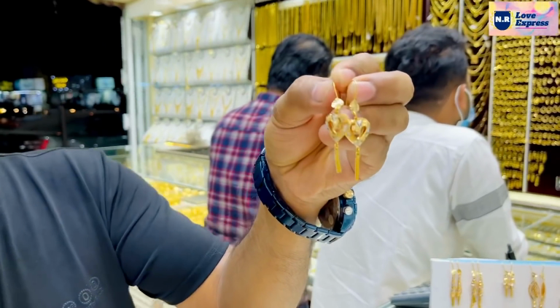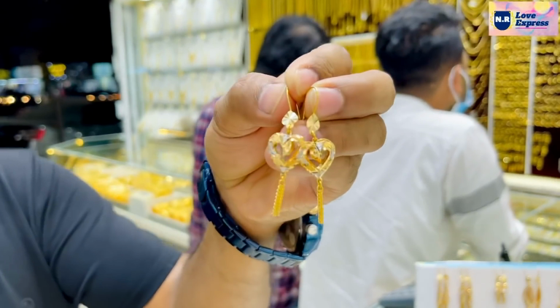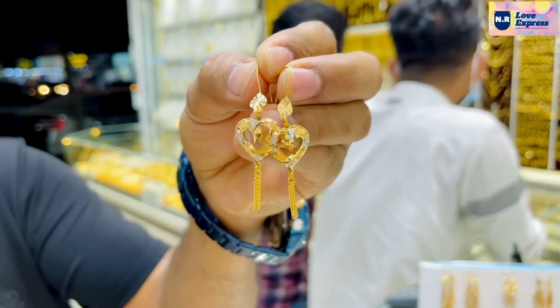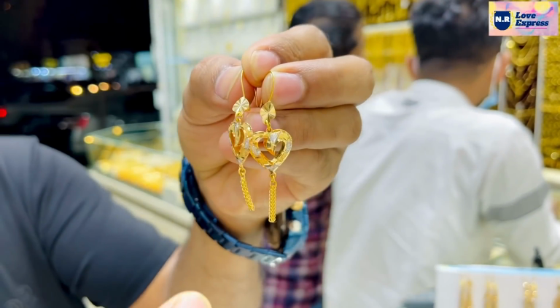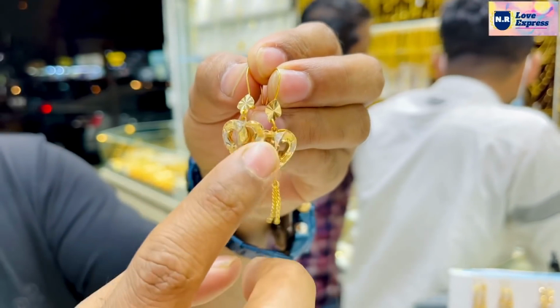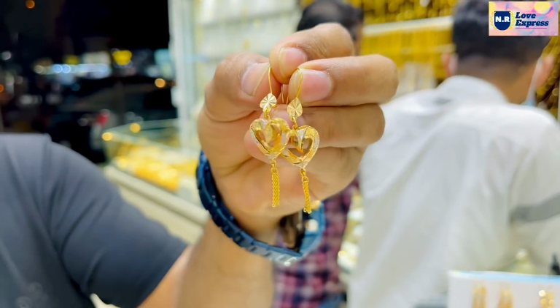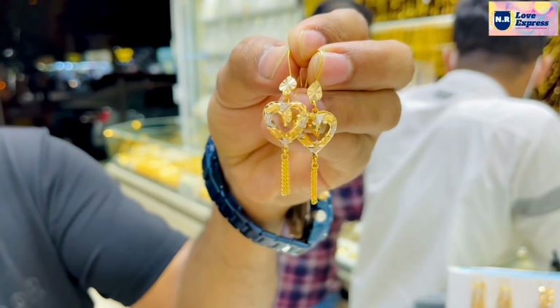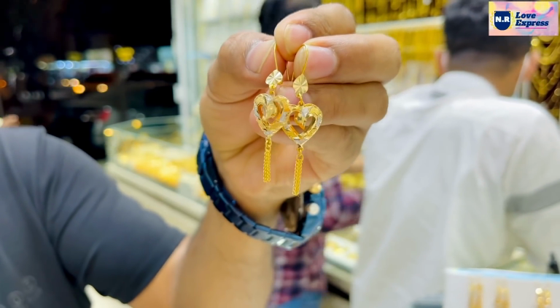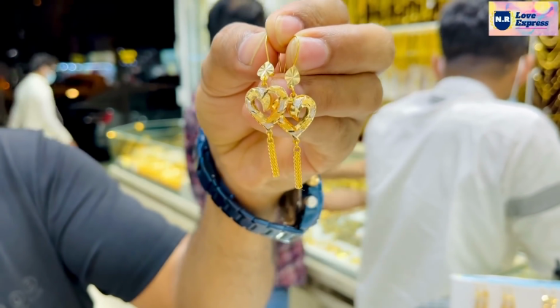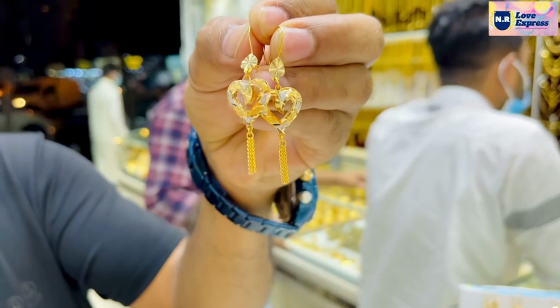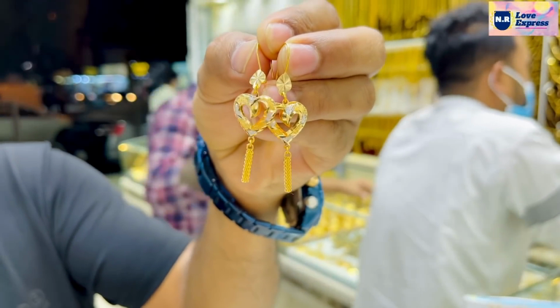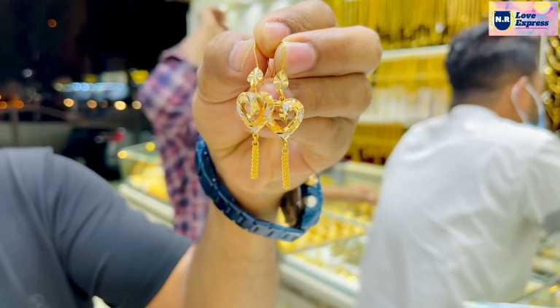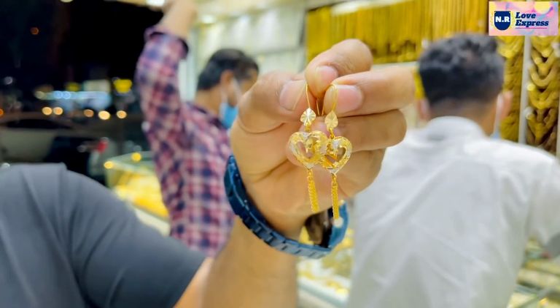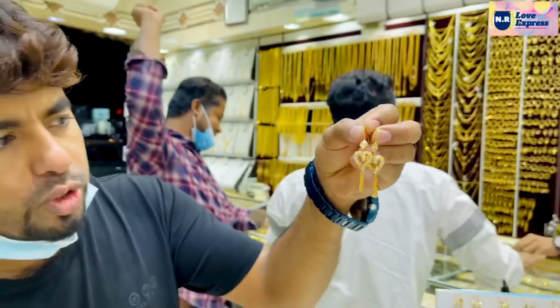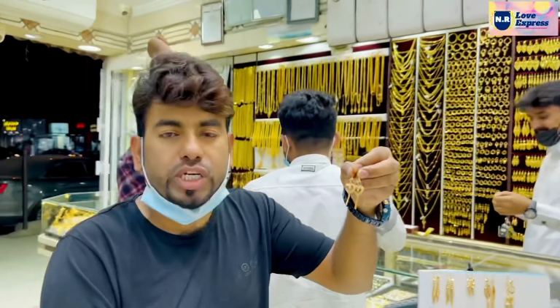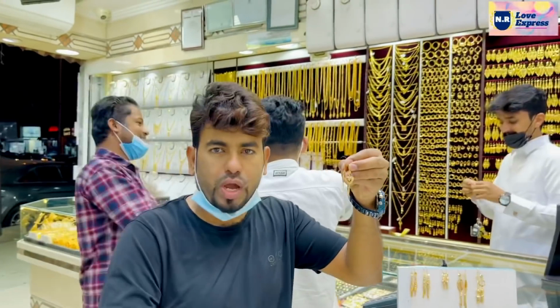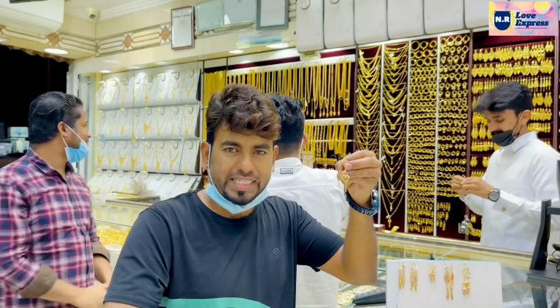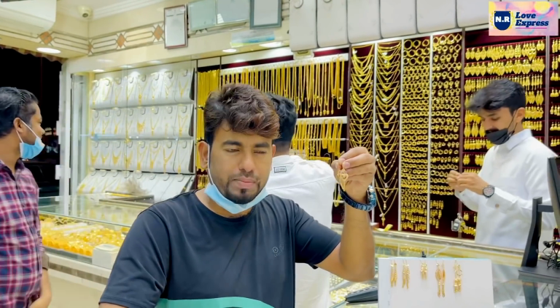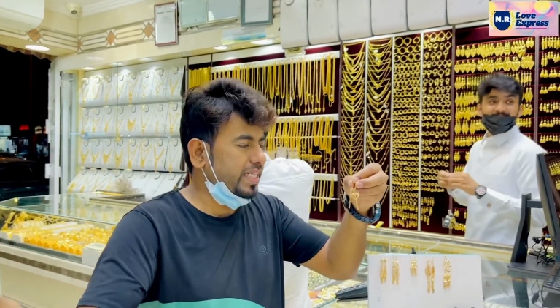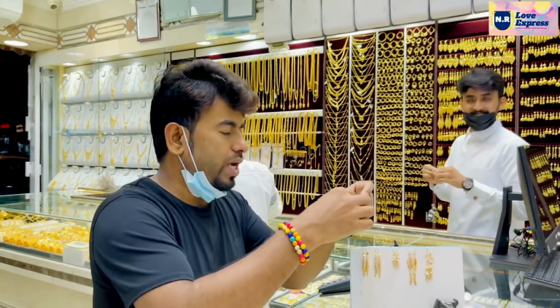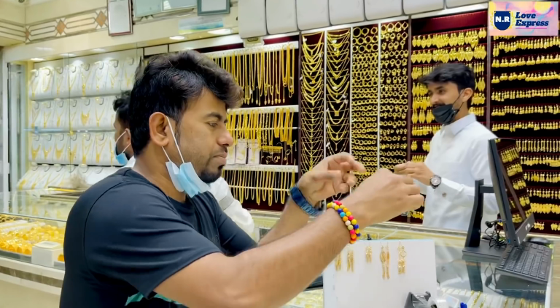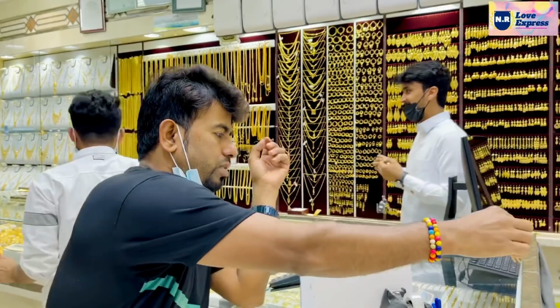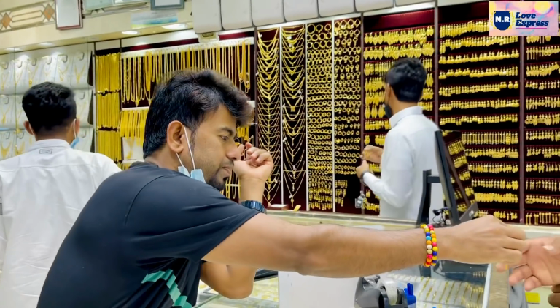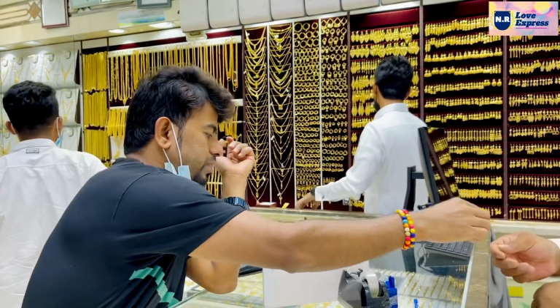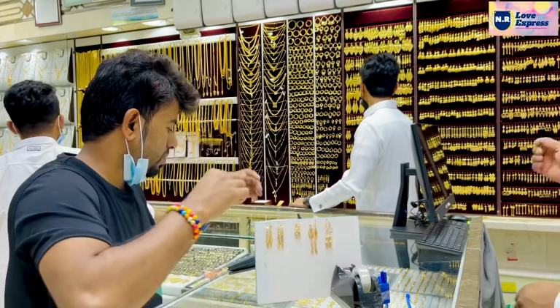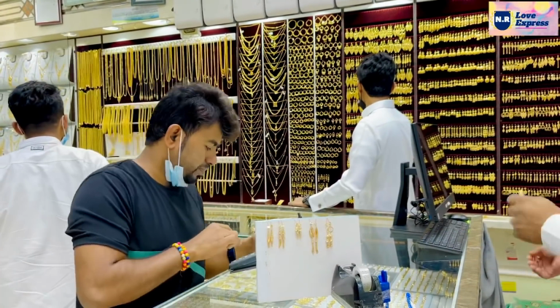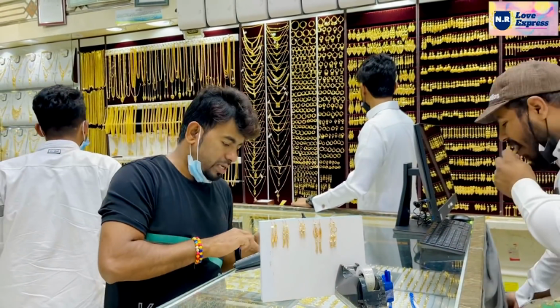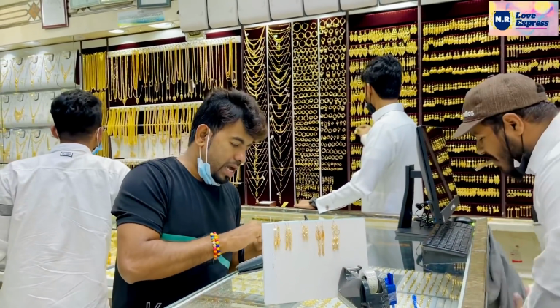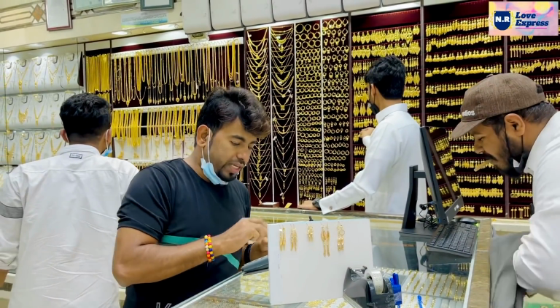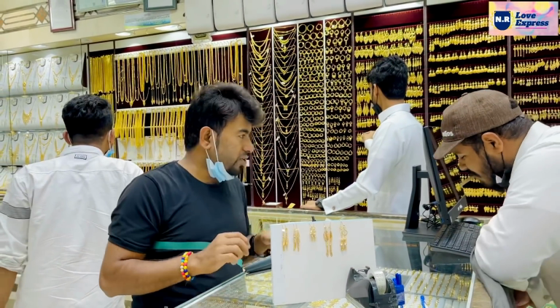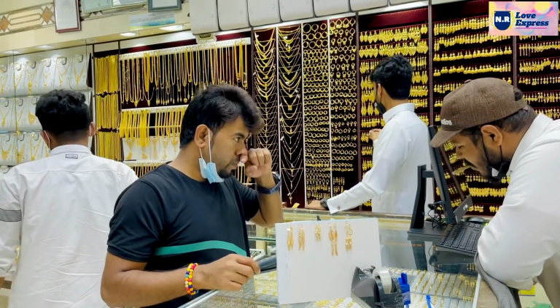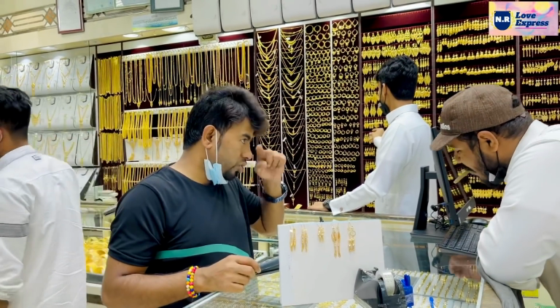This design is very nice. This looks like a very nice design. This is a very nice design. I'll show you the same. How much is this?